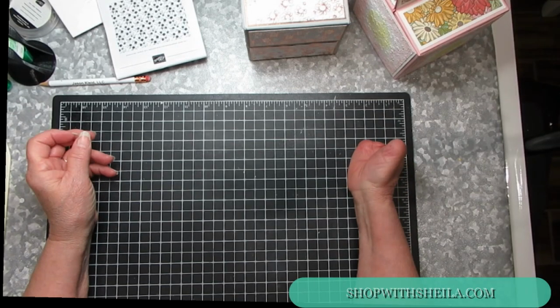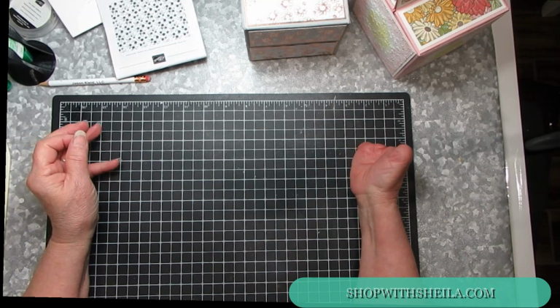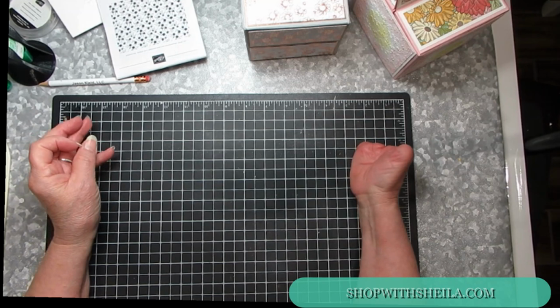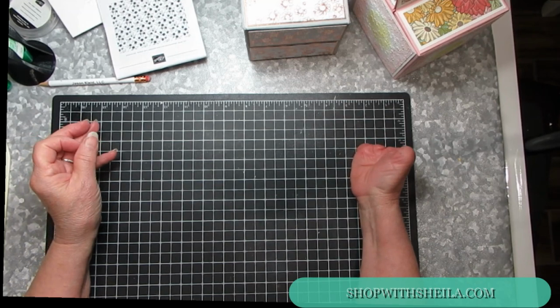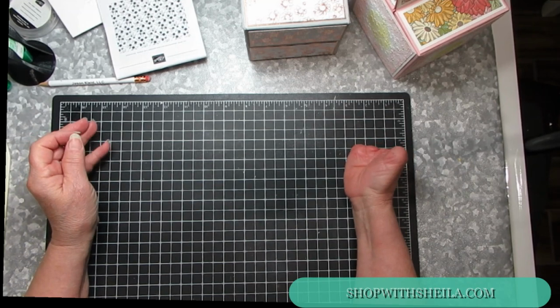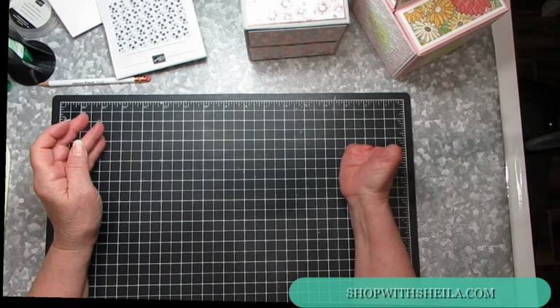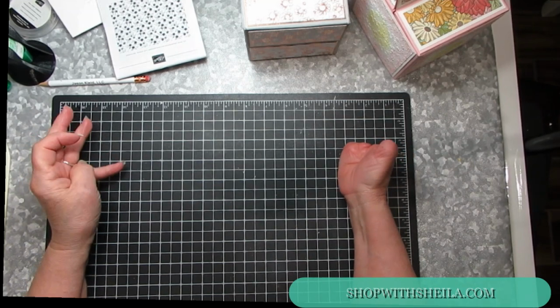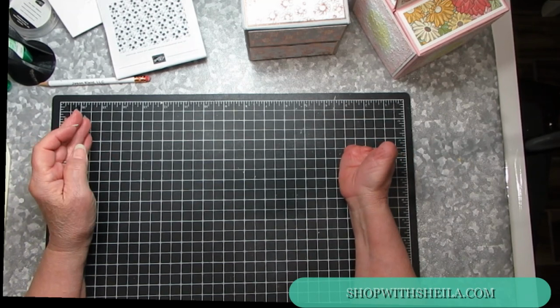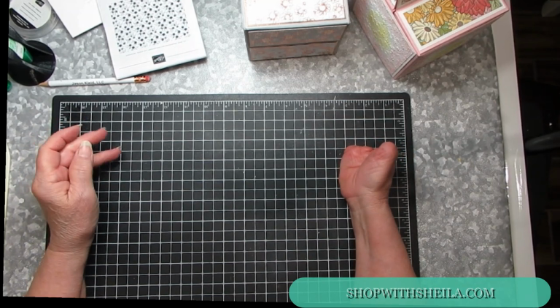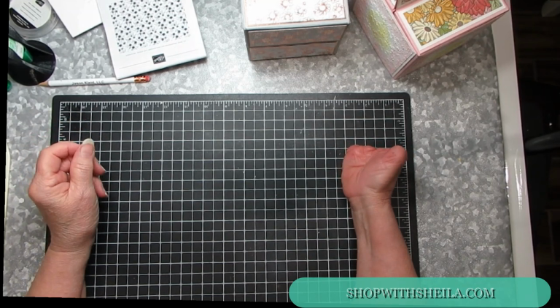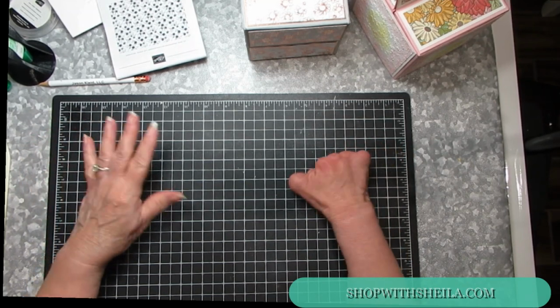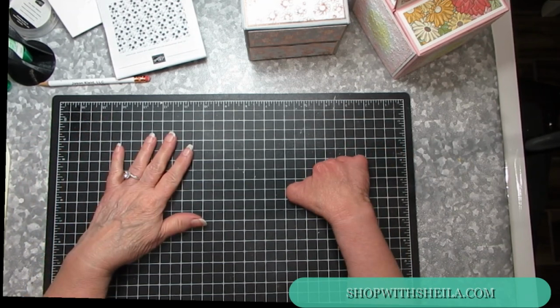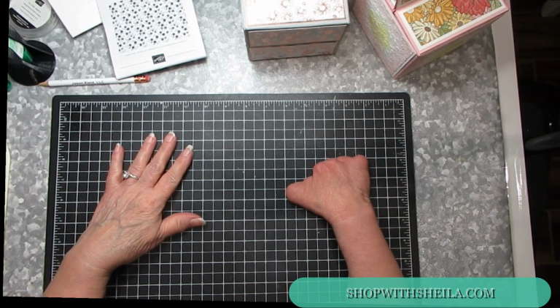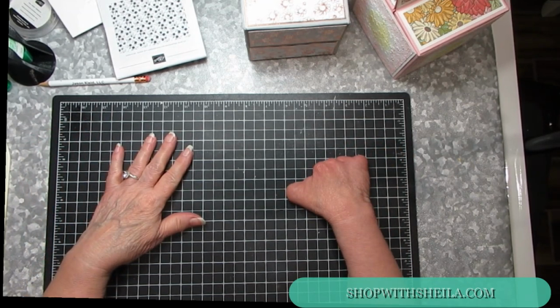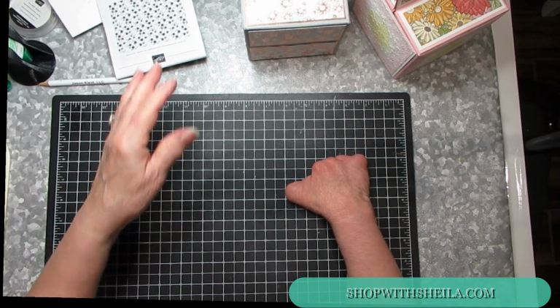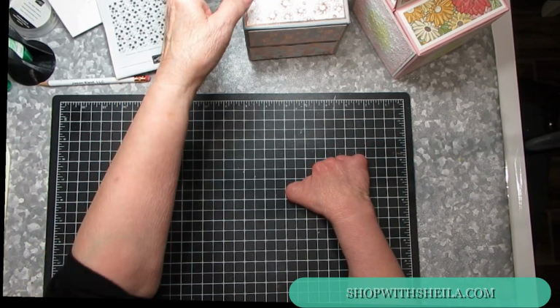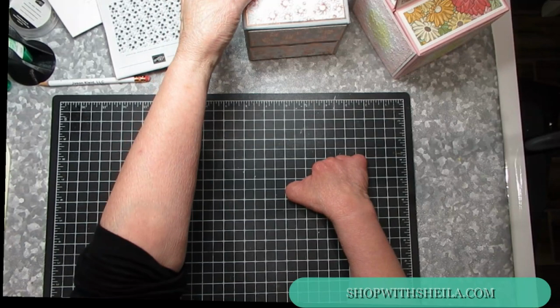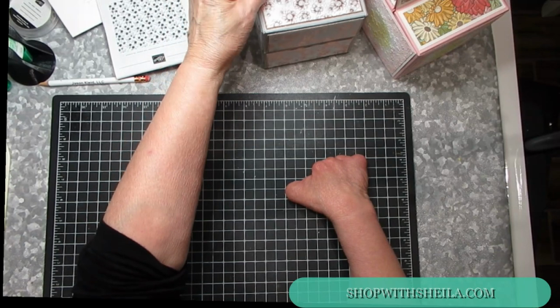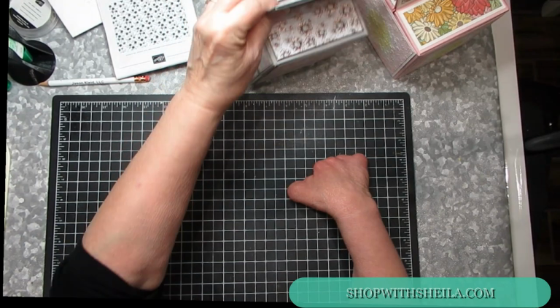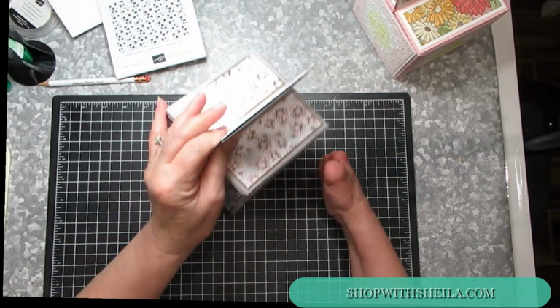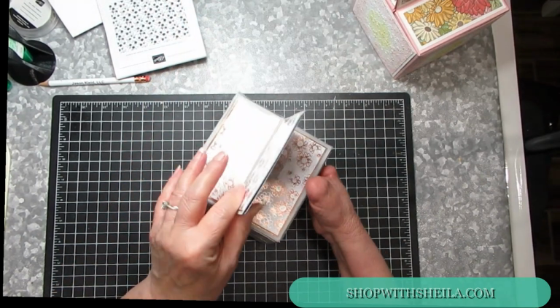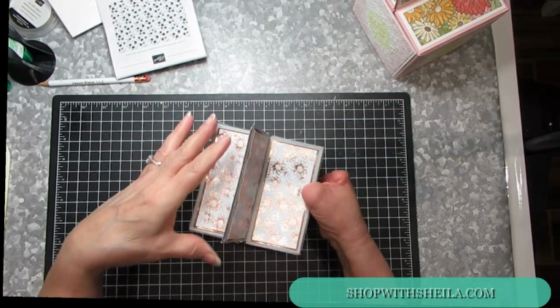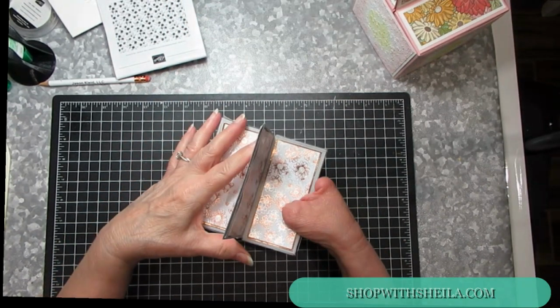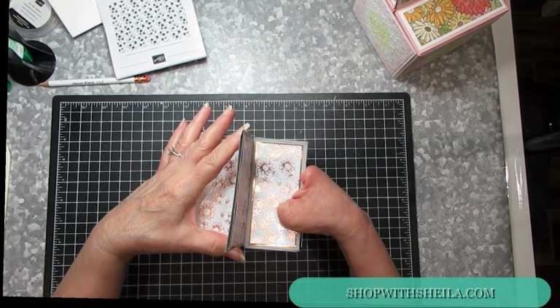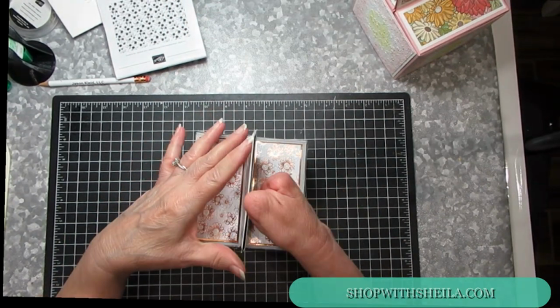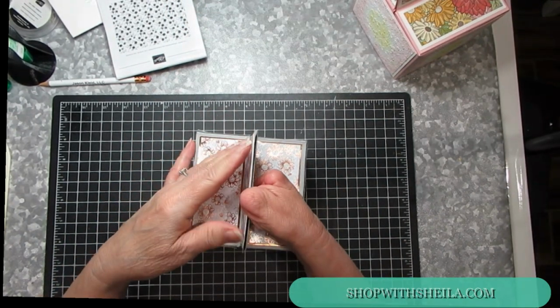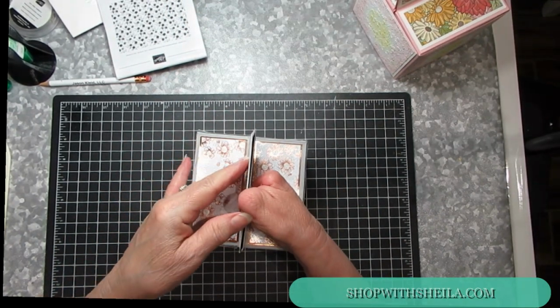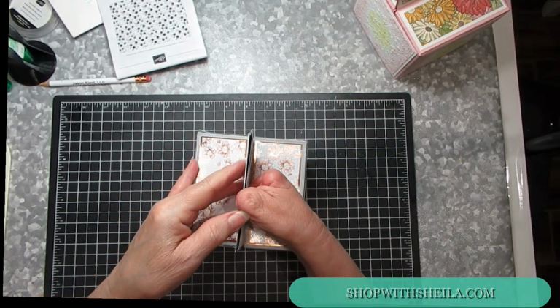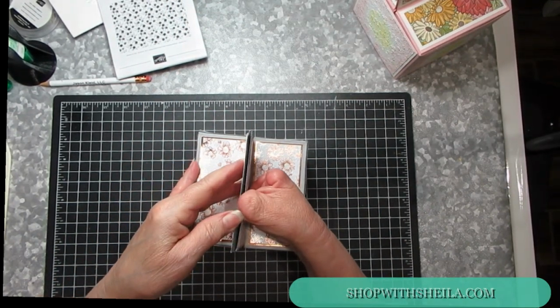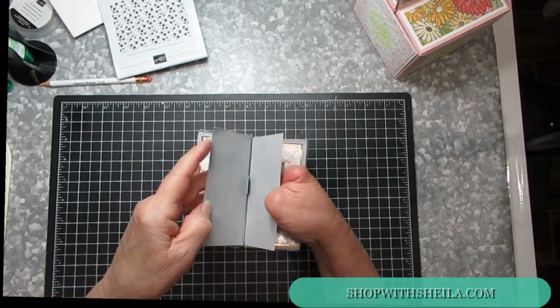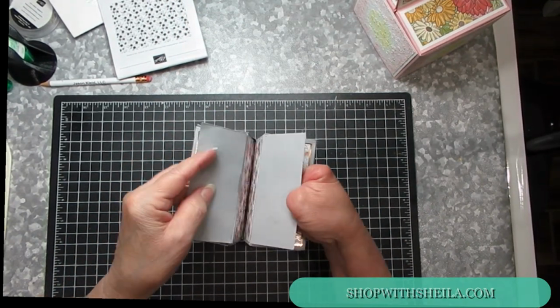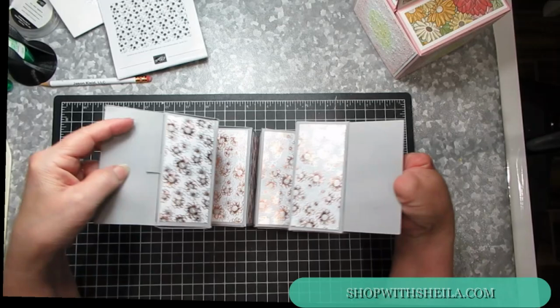Hi, this is Sheila with Stampin' Wishes and welcome to my studio. The last film I did was making this unique box and I said I'd be back to make the belly band for it.